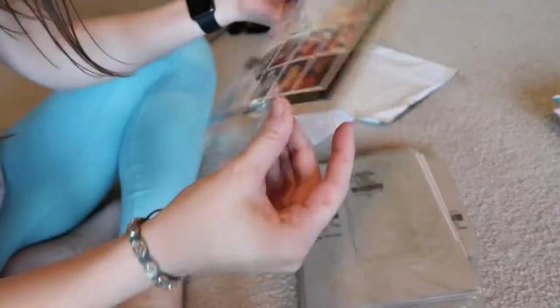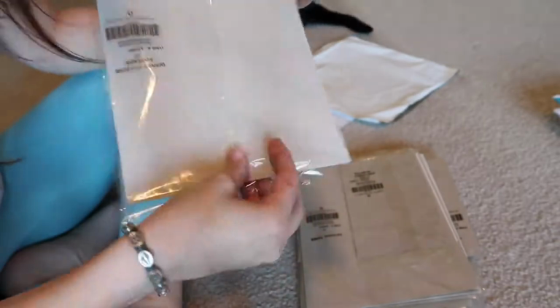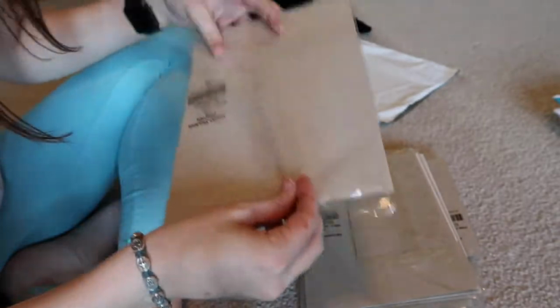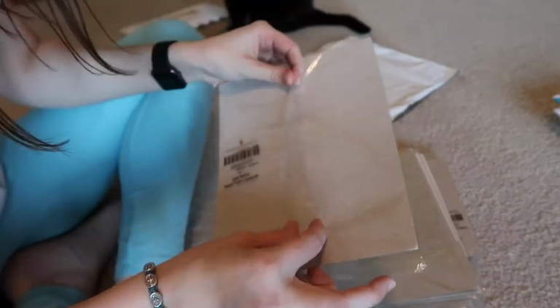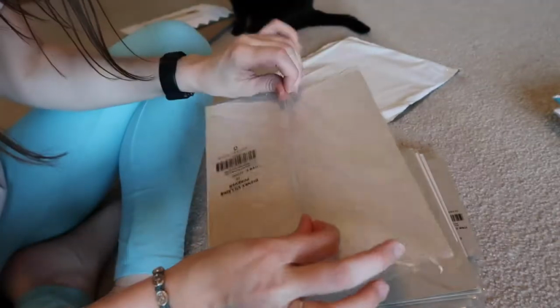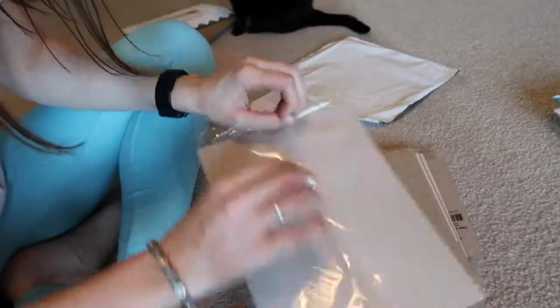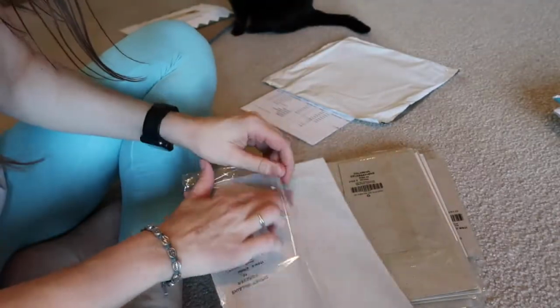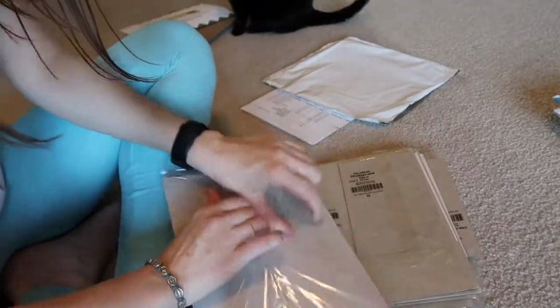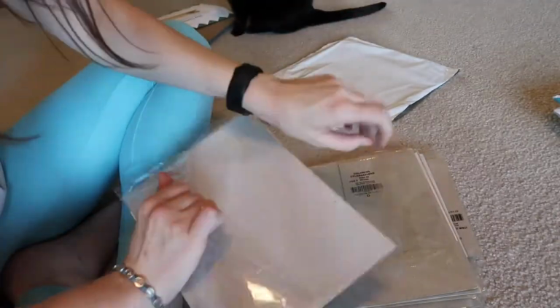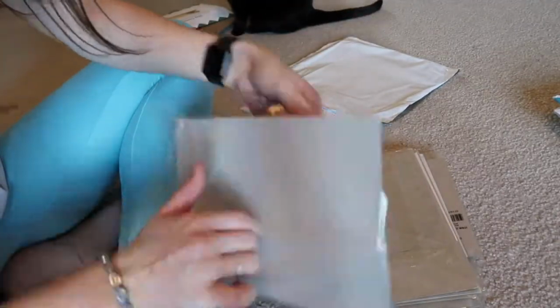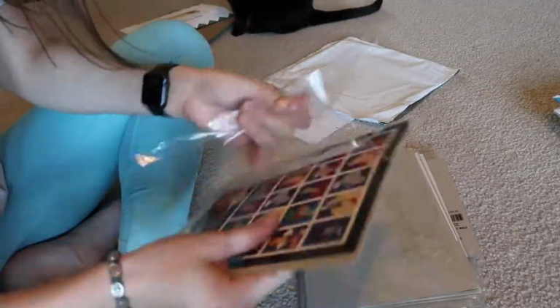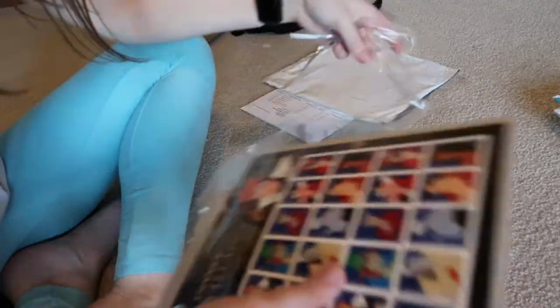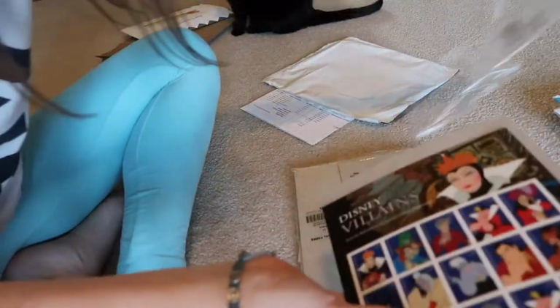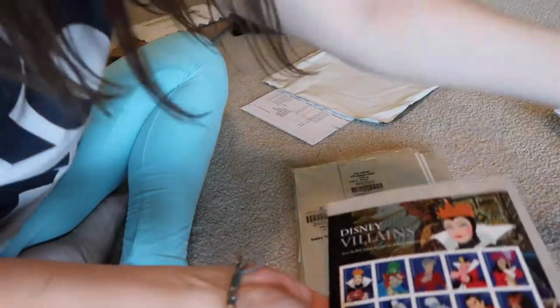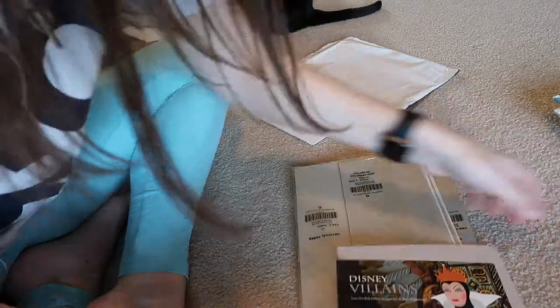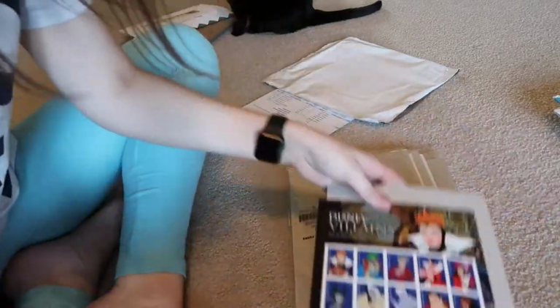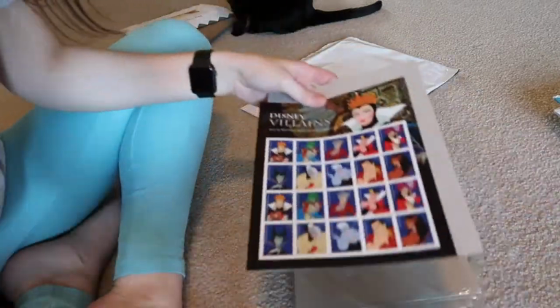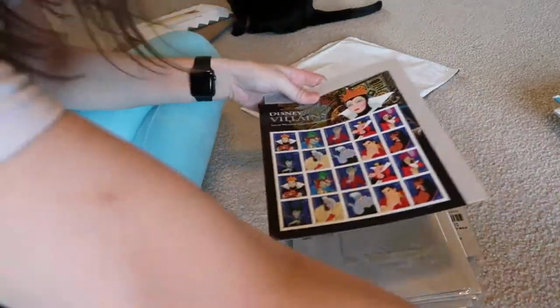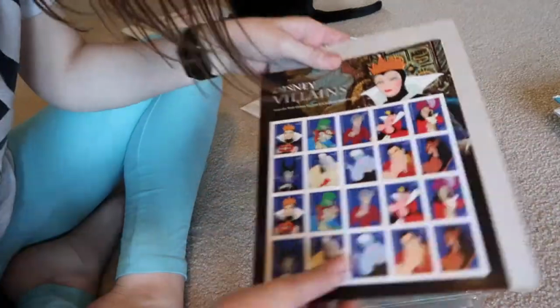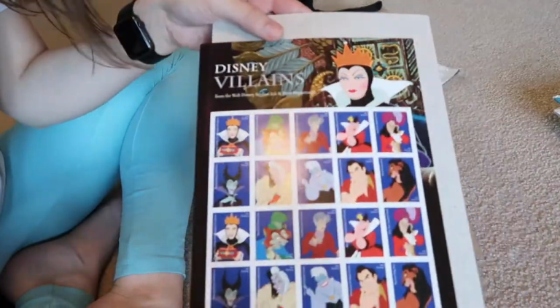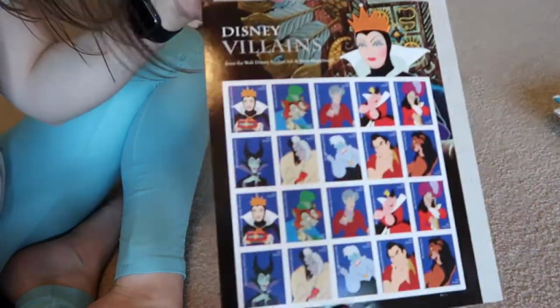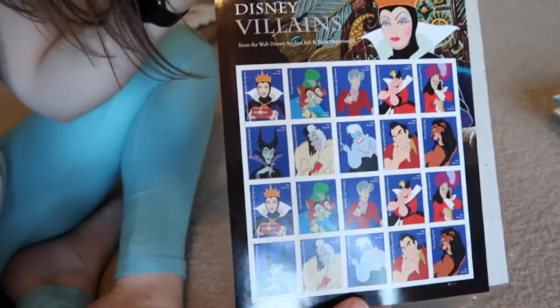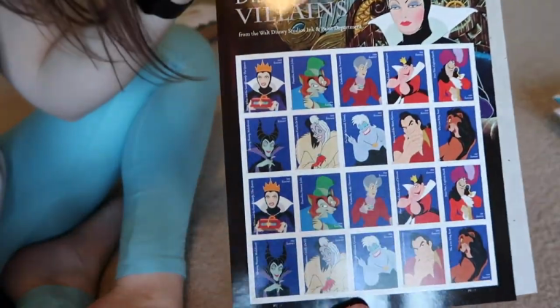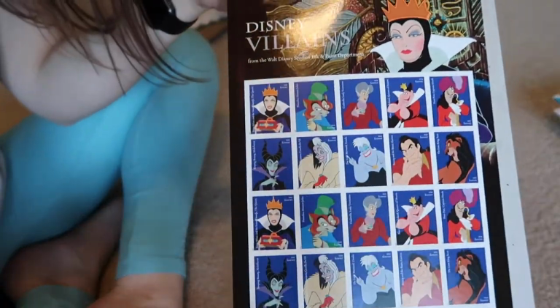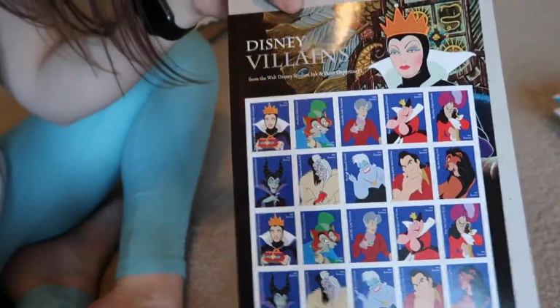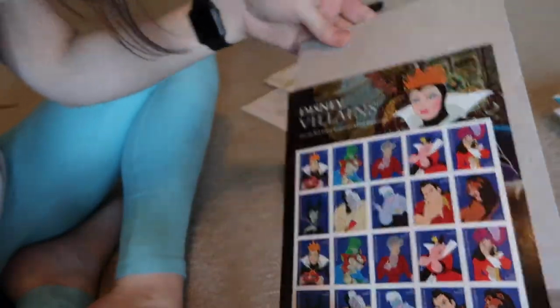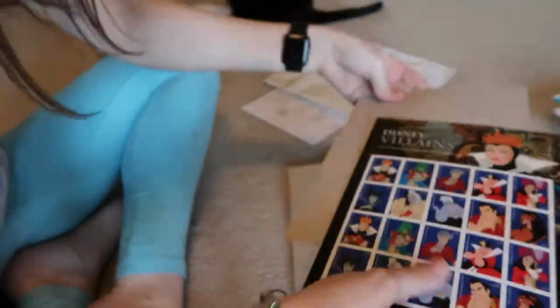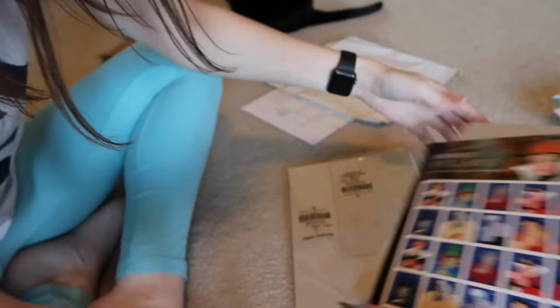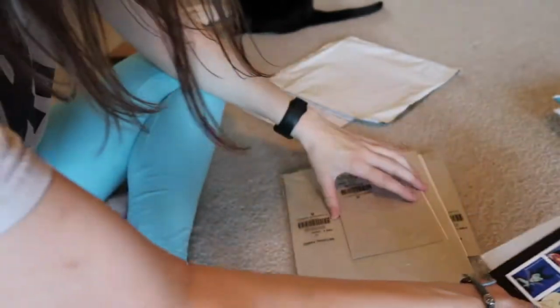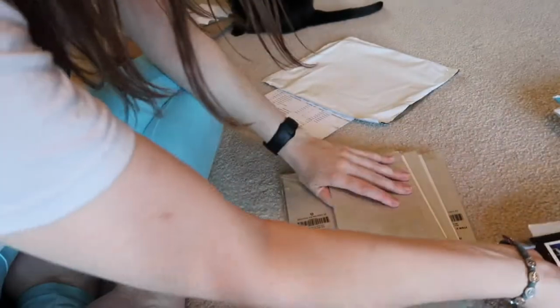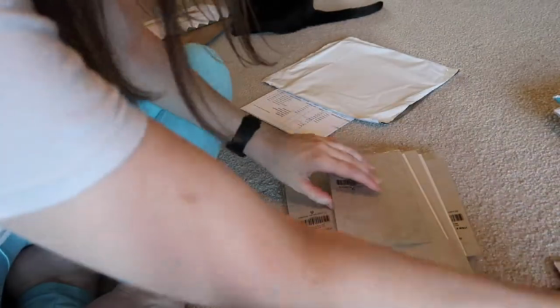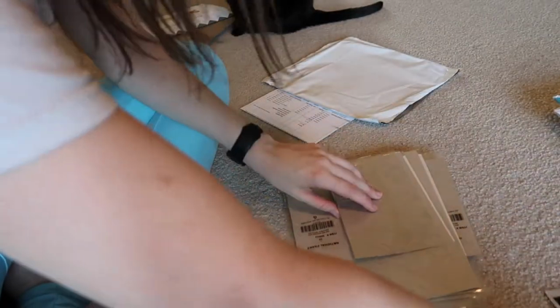Let me open up this bag to look at them better — without the shininess. Look at them. Aren't they just gorgeous? I'm so excited about them. Disney Villains!